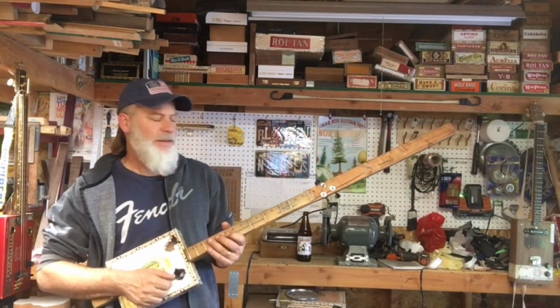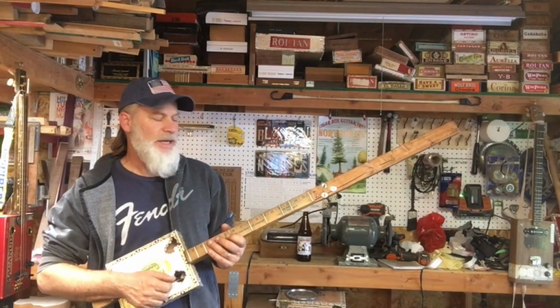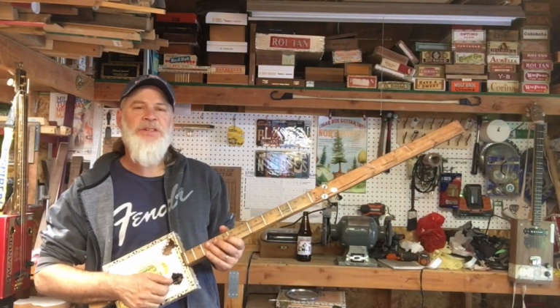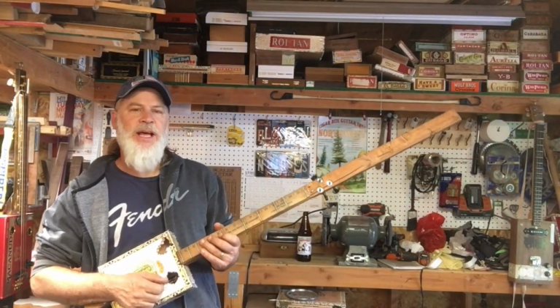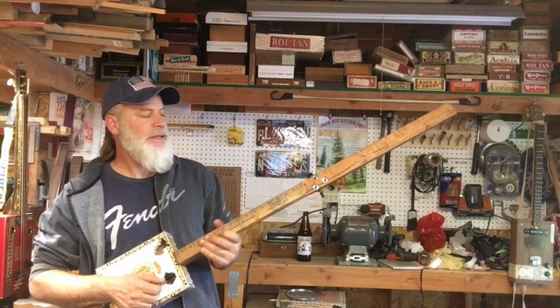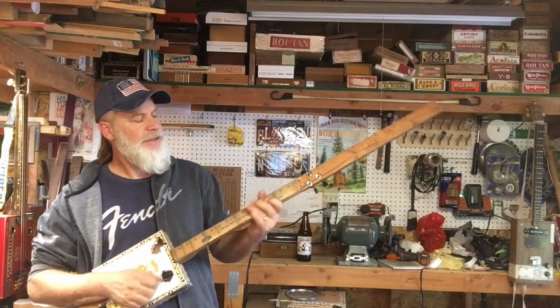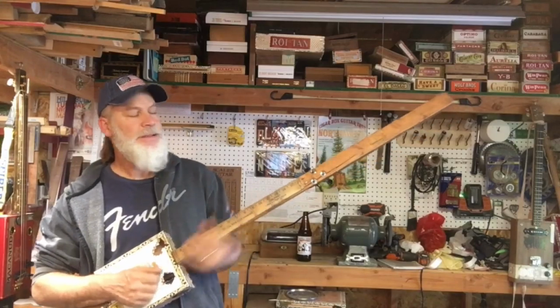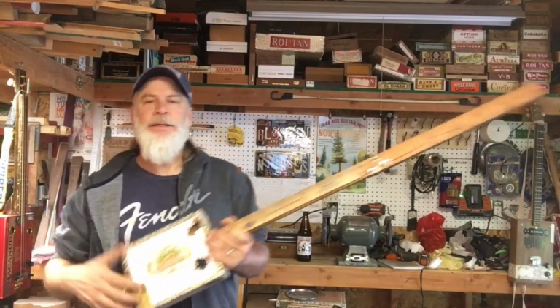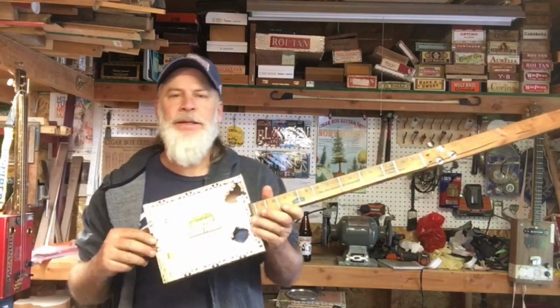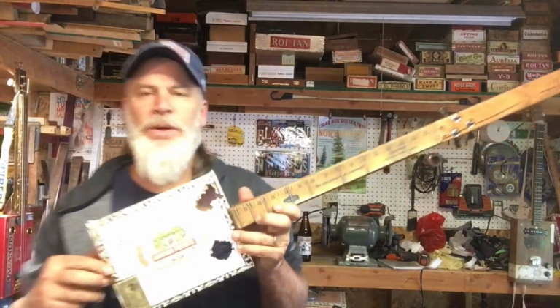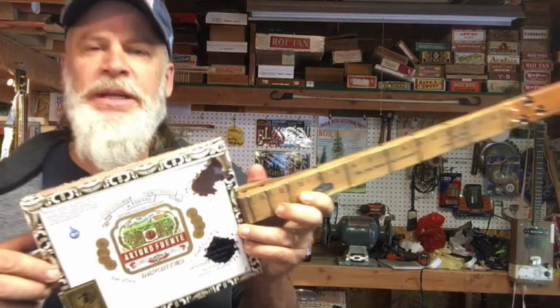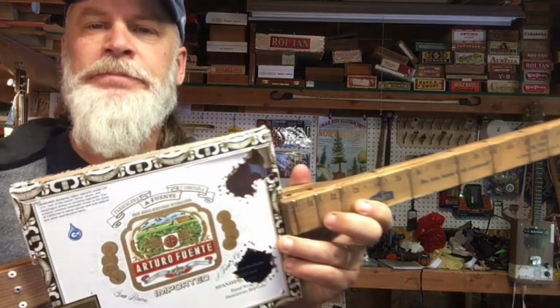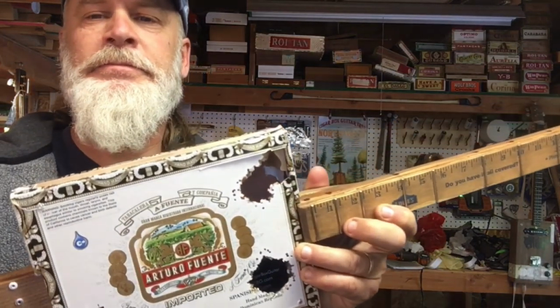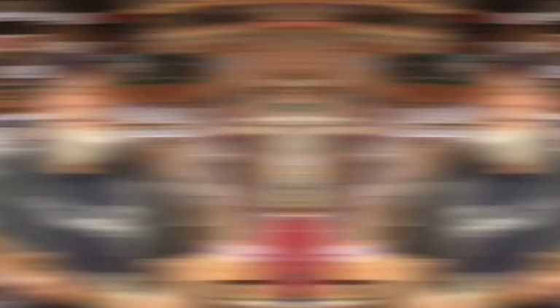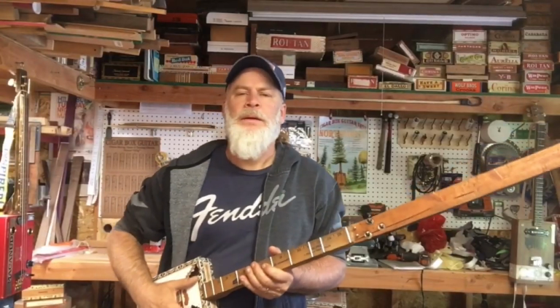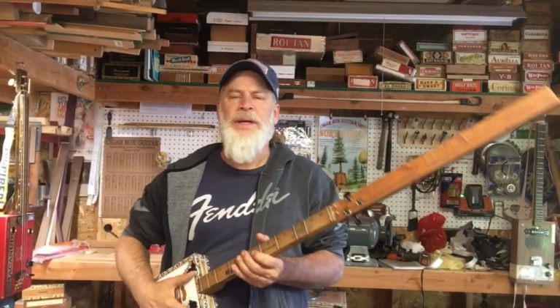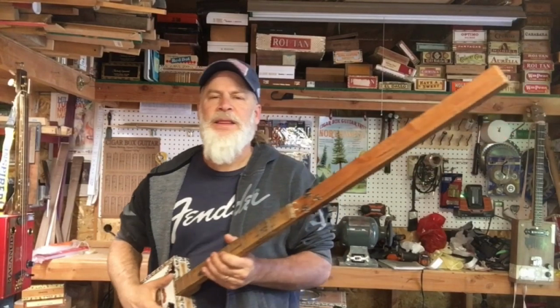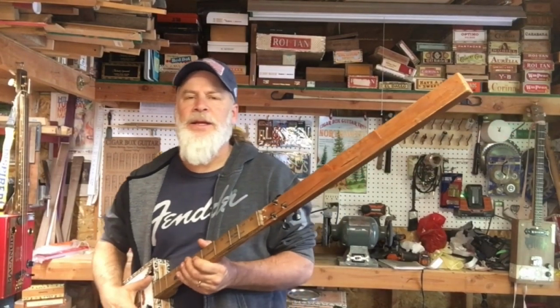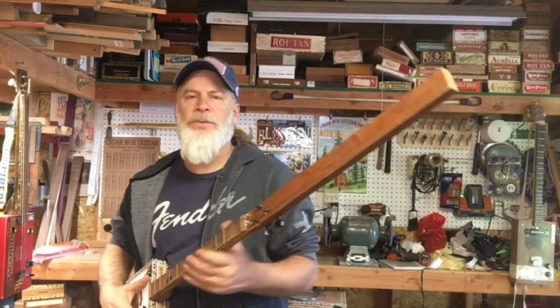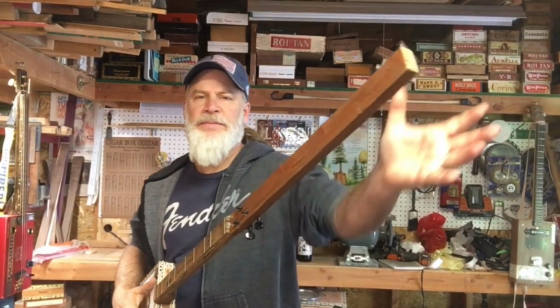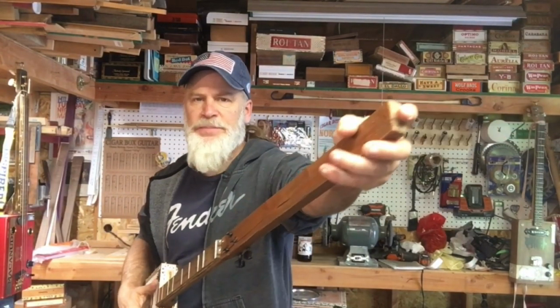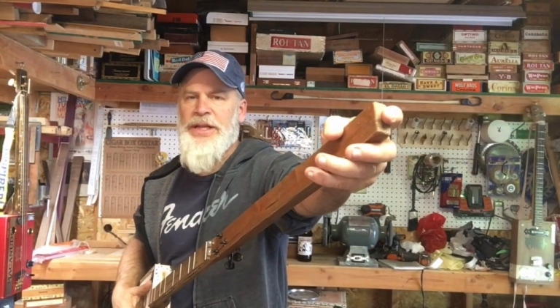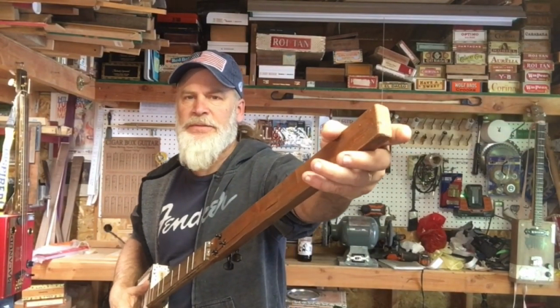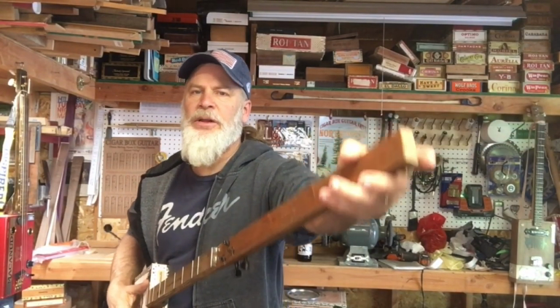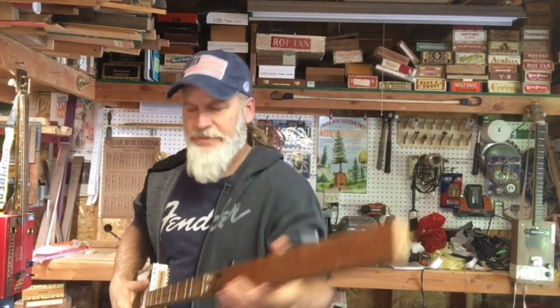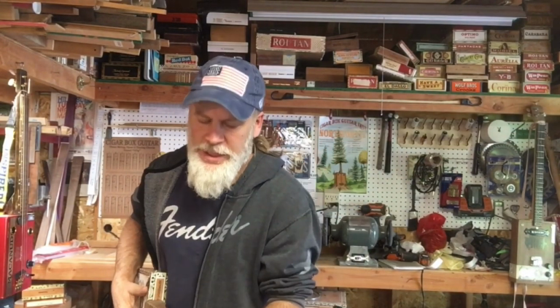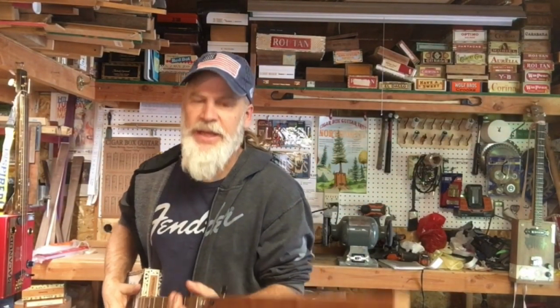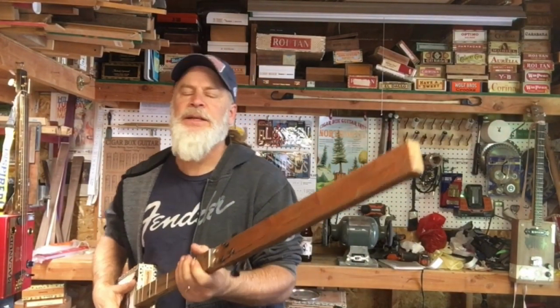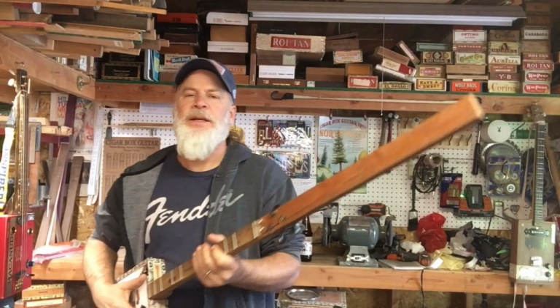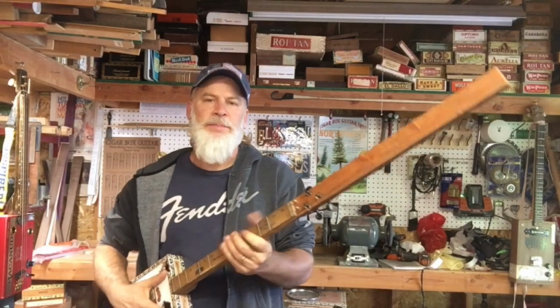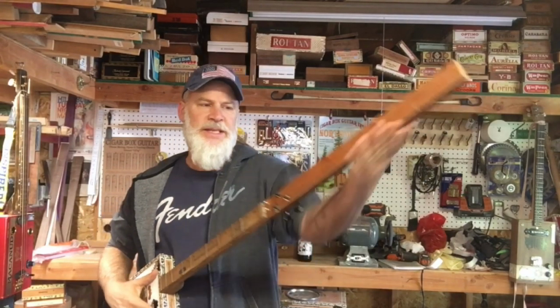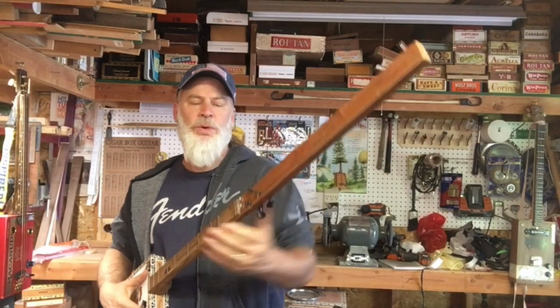This is like a busker's delight, right? So I got to thinking — with a tip jar on here being all heavy and full of money, plus all this extra wood, it's just gonna be heavy on this side.